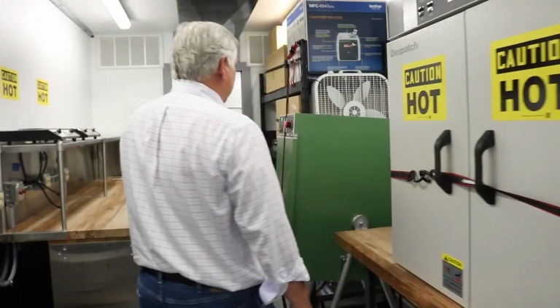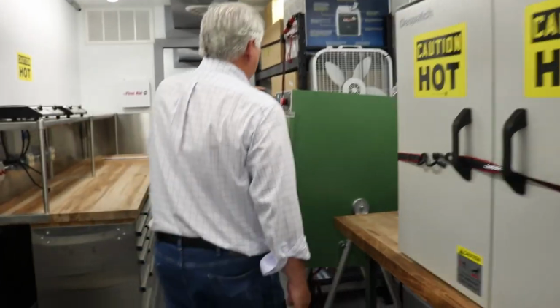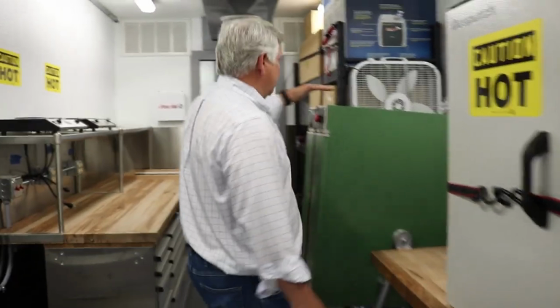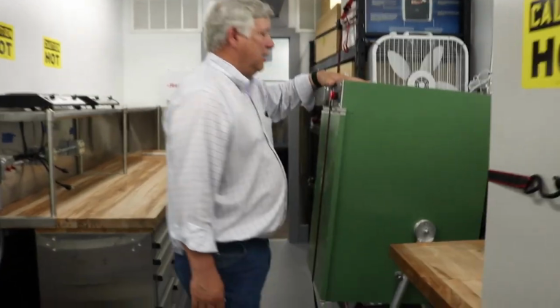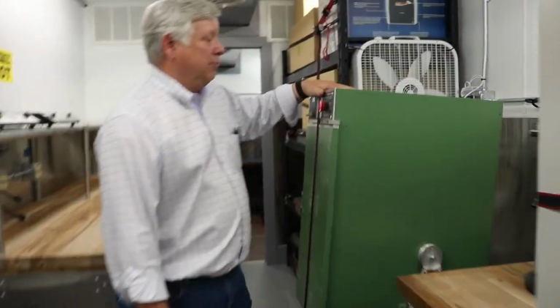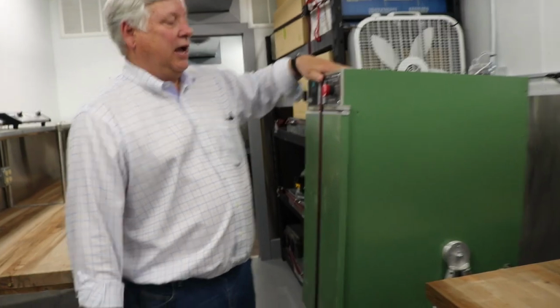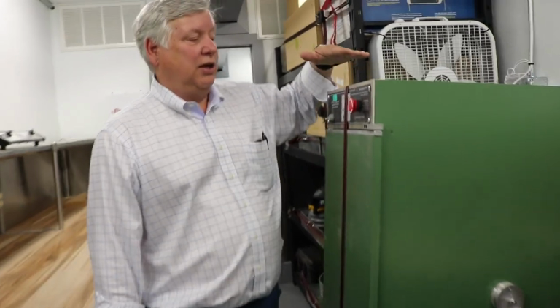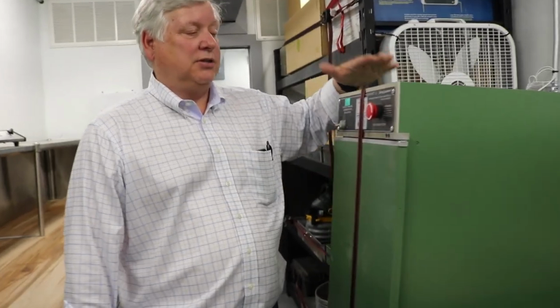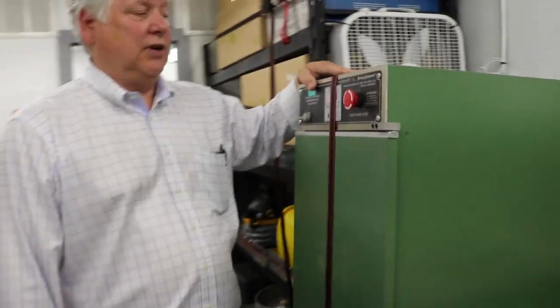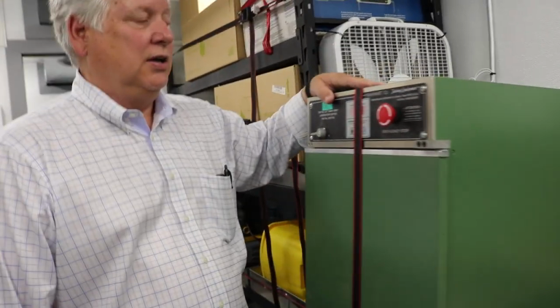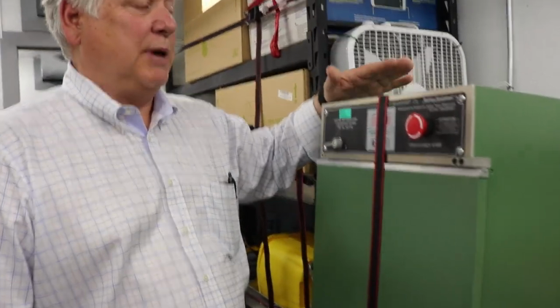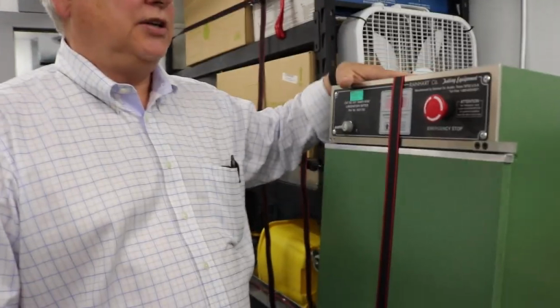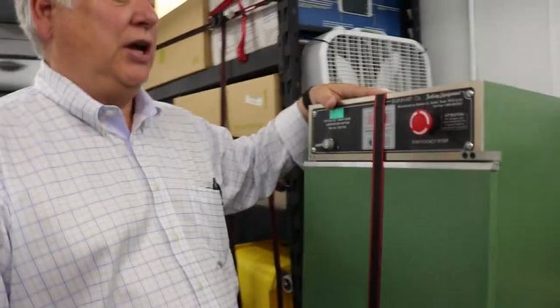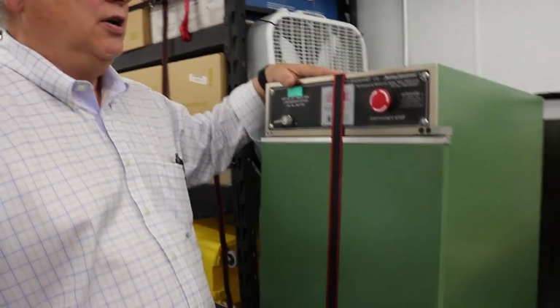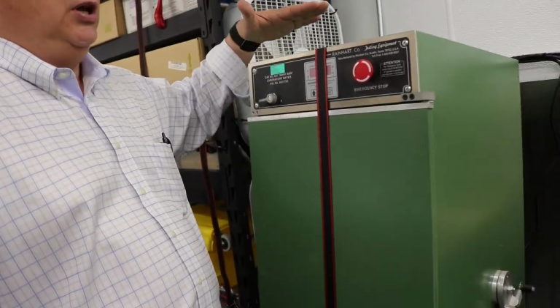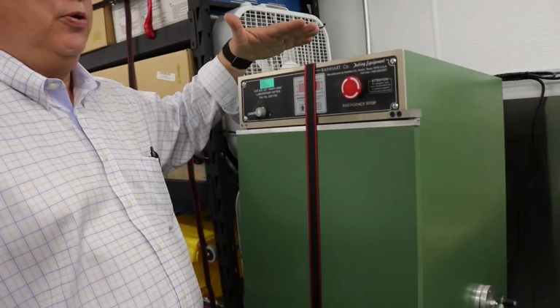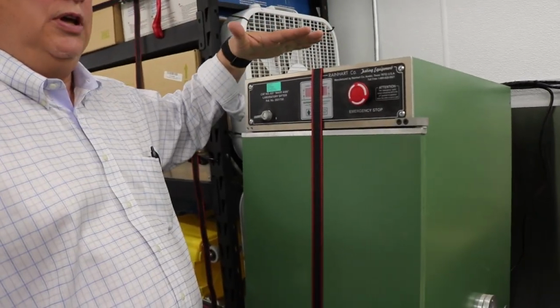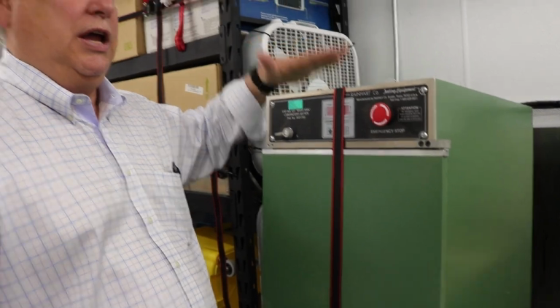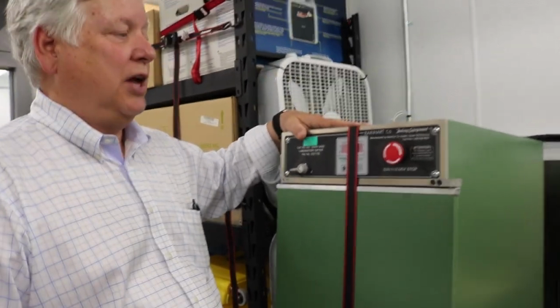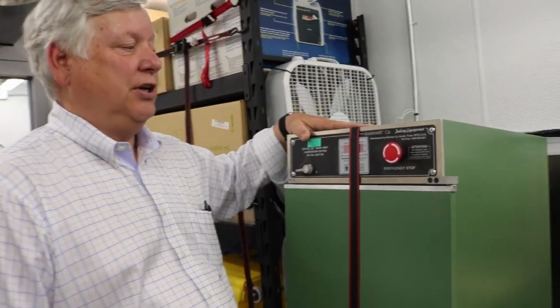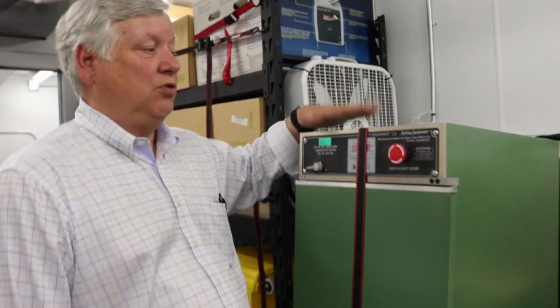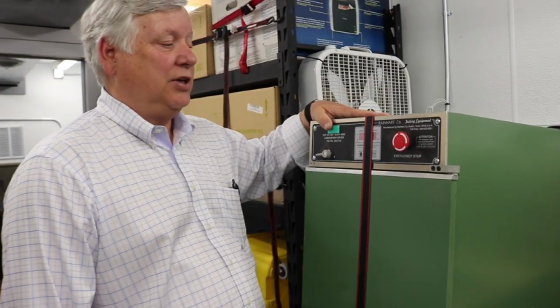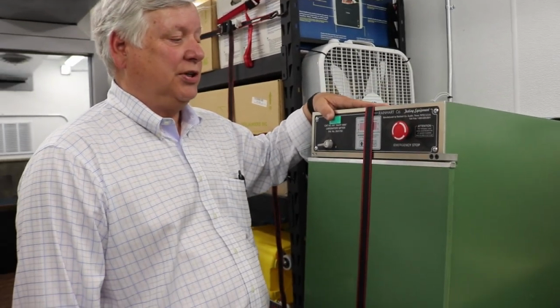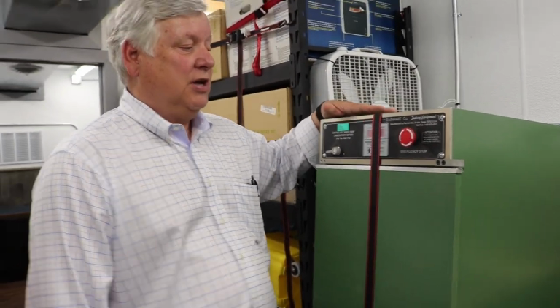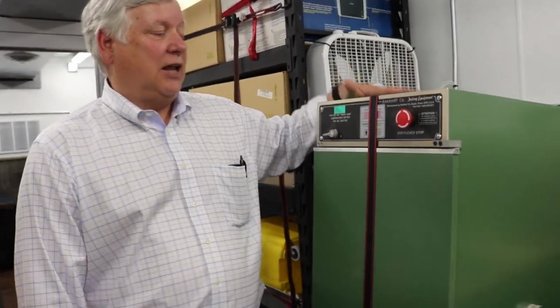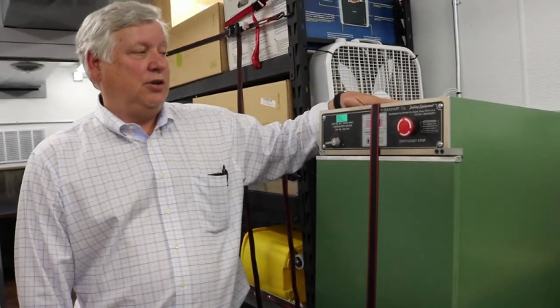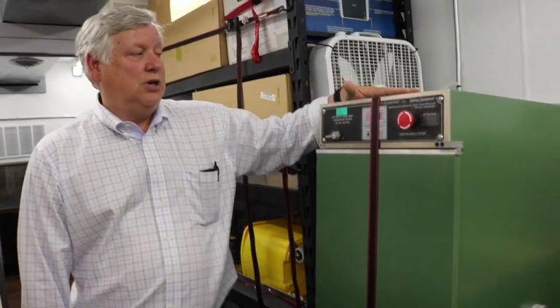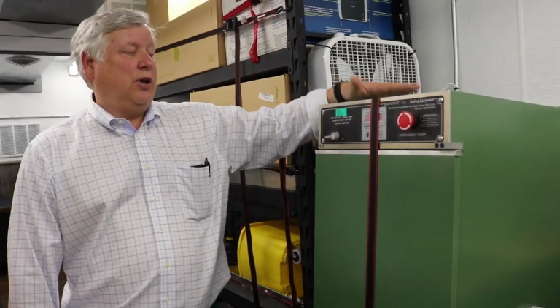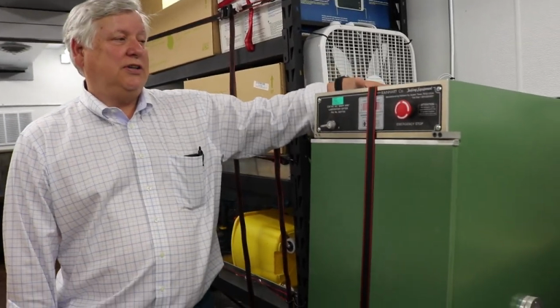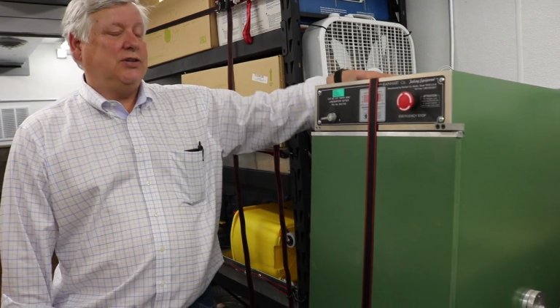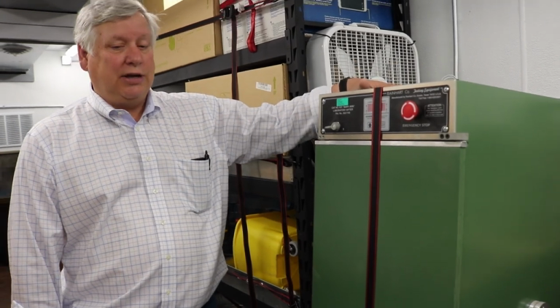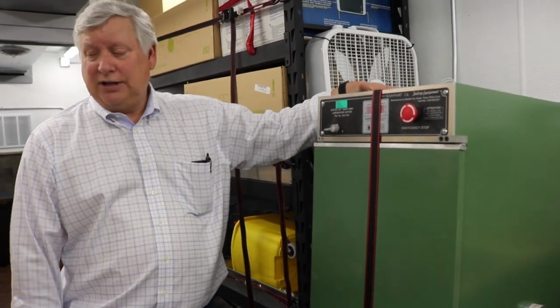This right here is called a Marianne, but it's a specialized type of shaker. It'll do both the 8-inch diameter sieves and the 12-inch diameter sieves, which allows them to do soil testing as well as aggregate testing.